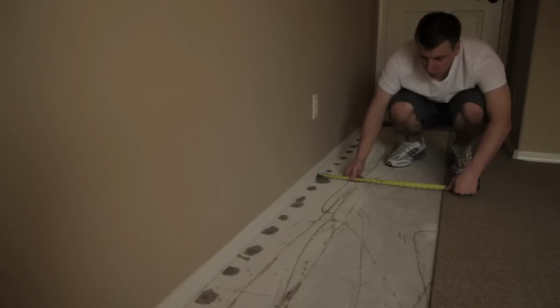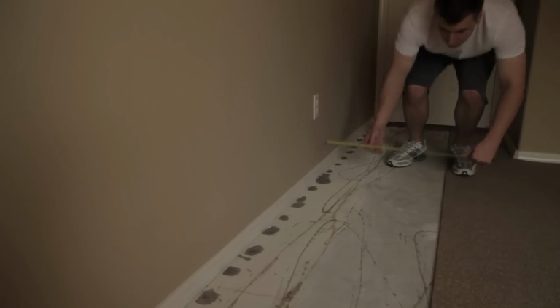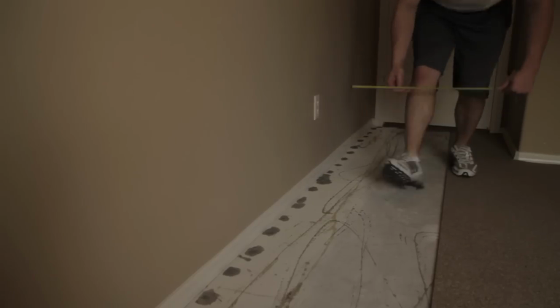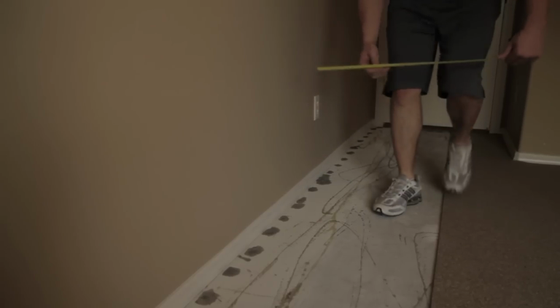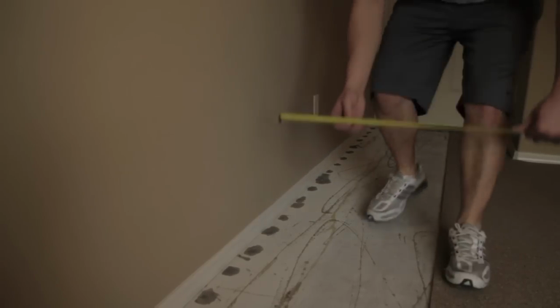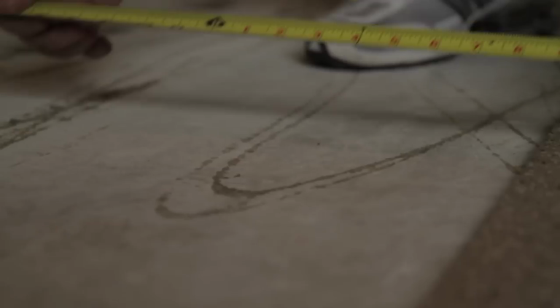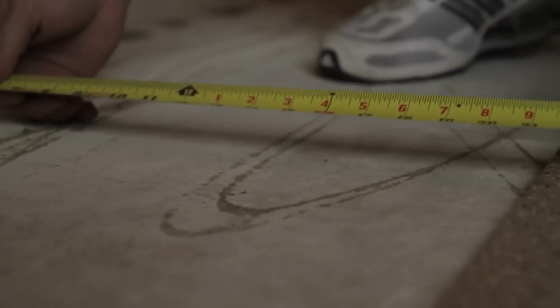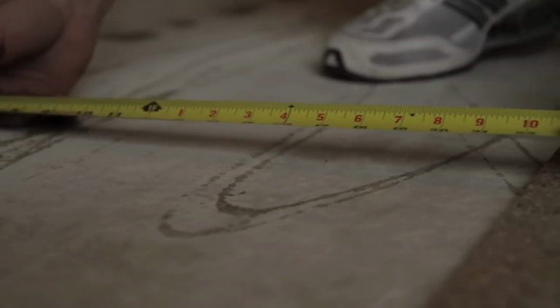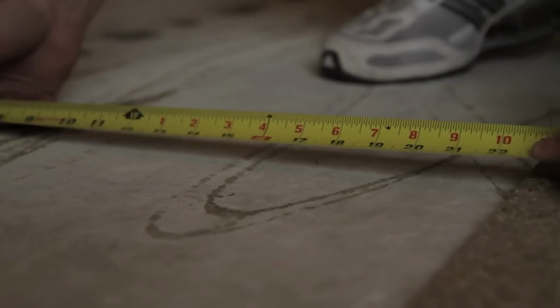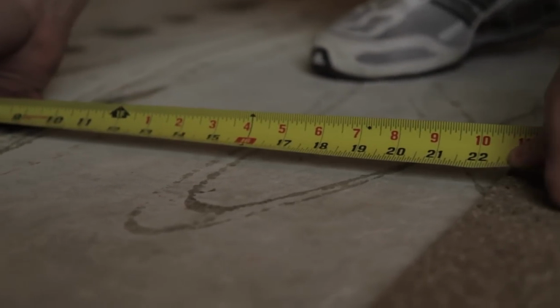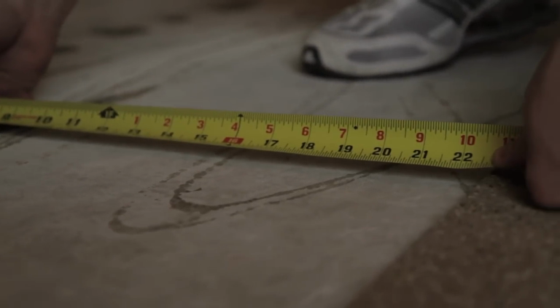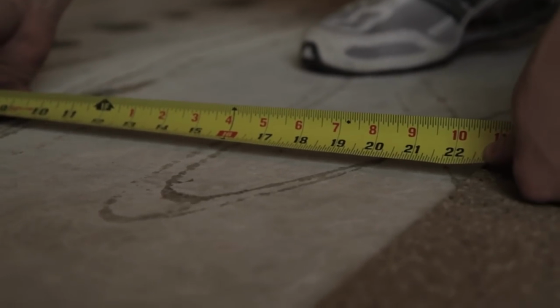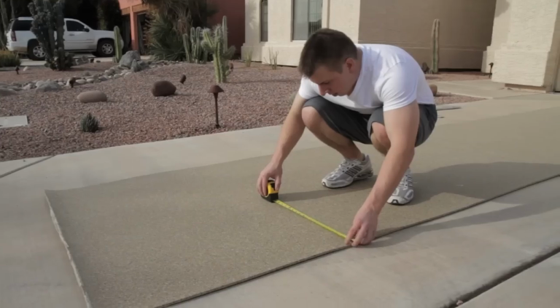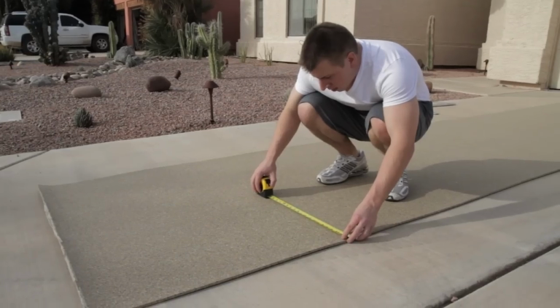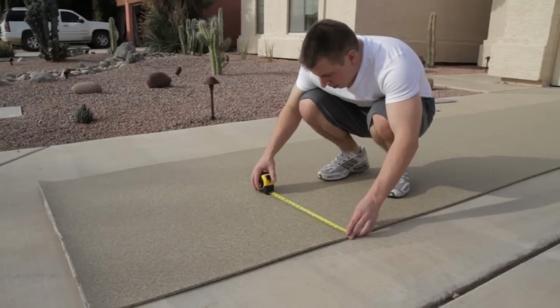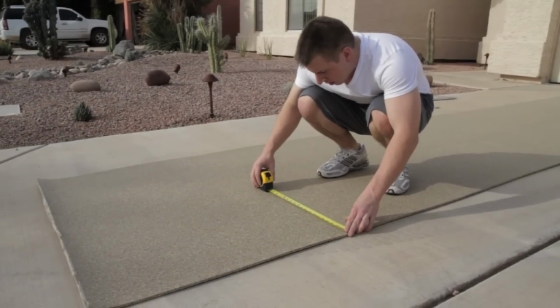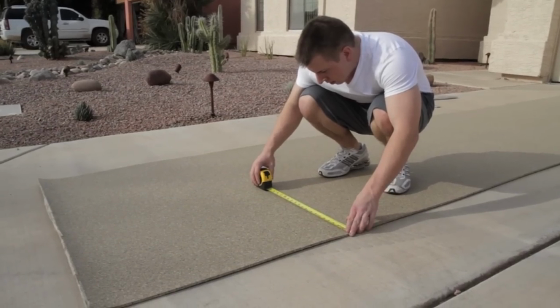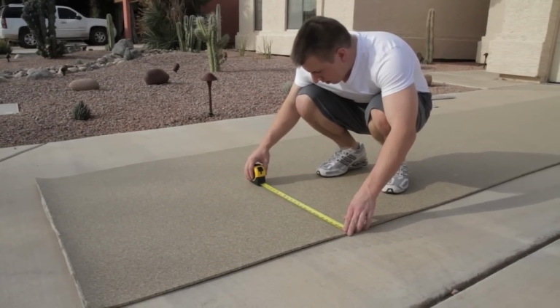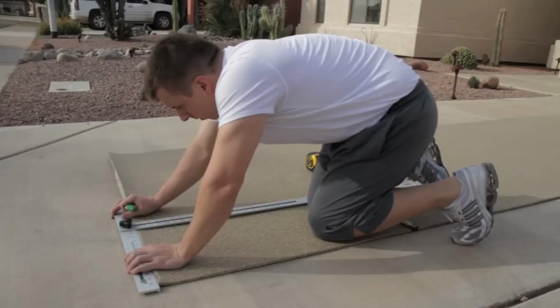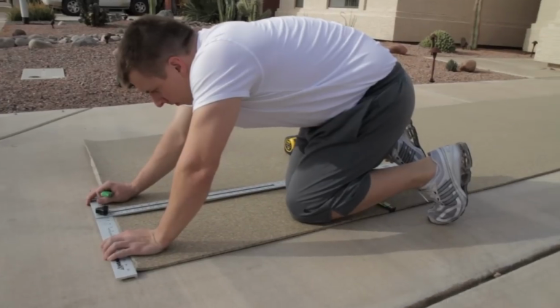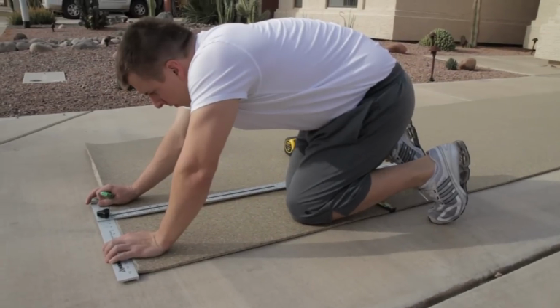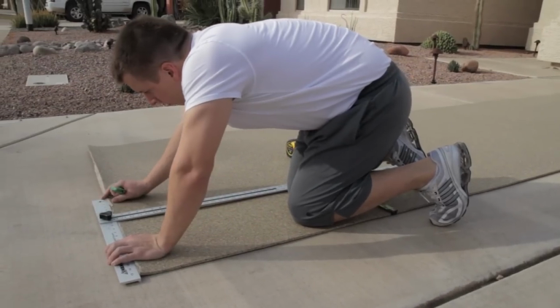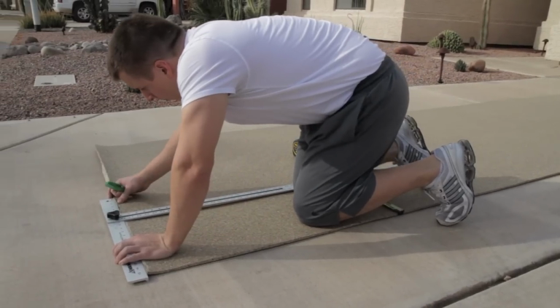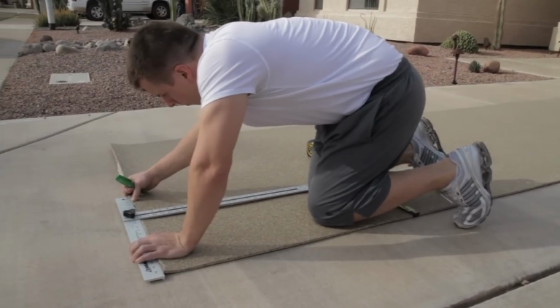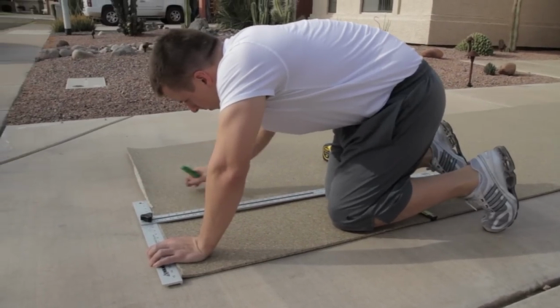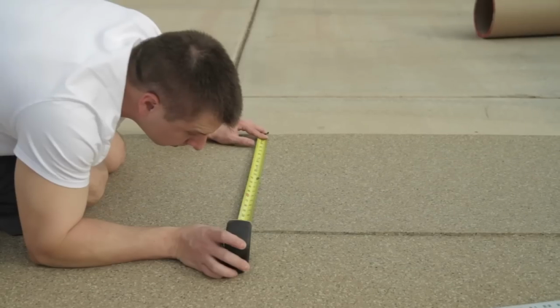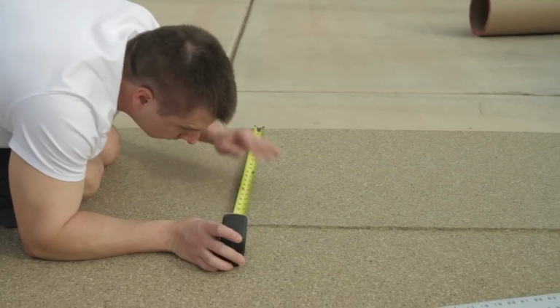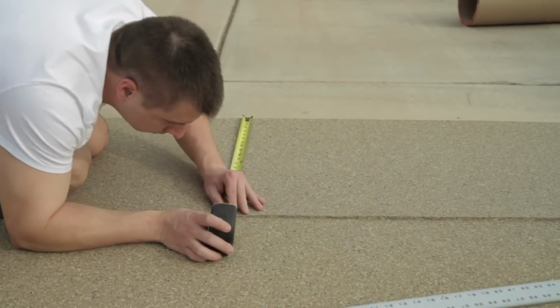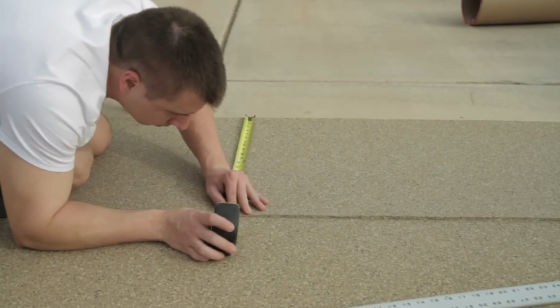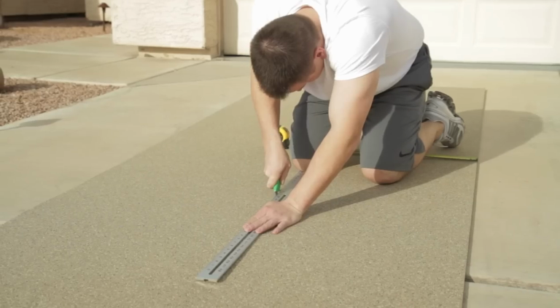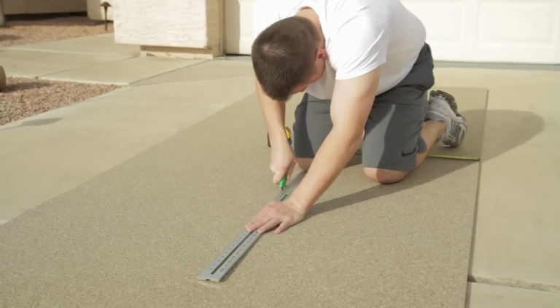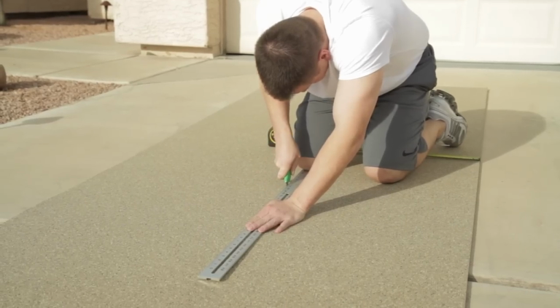Just measure the width at a few different spots to ensure your room is square. Take the roll to a place where you can lay it out and cut to fit using your straight edge and utility knife. Remember to take your time and follow the old carpenter rule of measuring twice and cutting once.